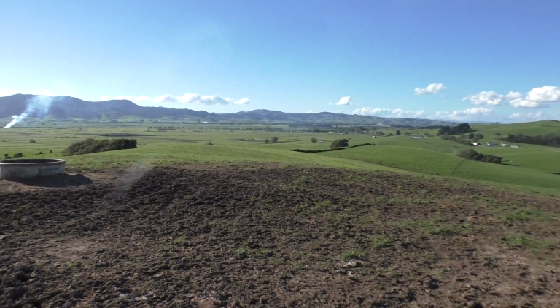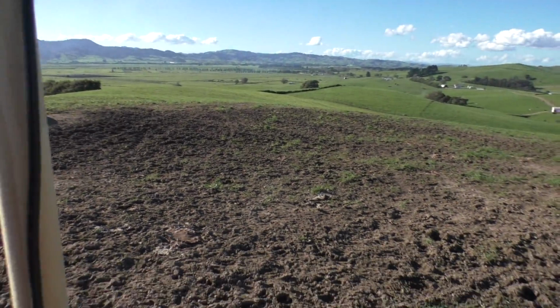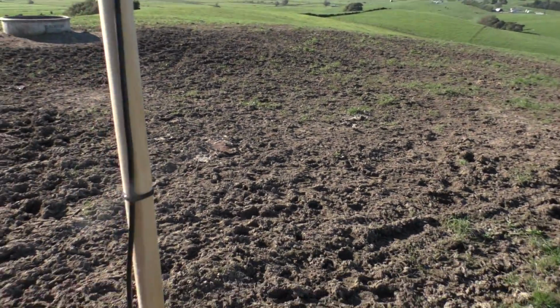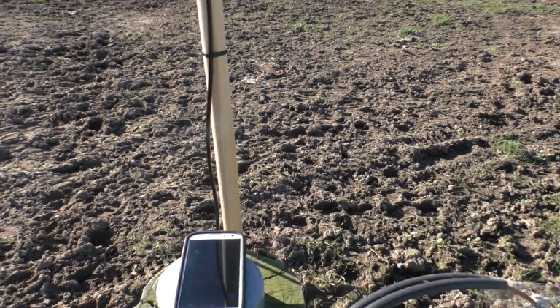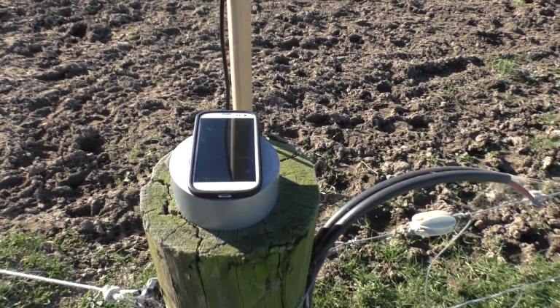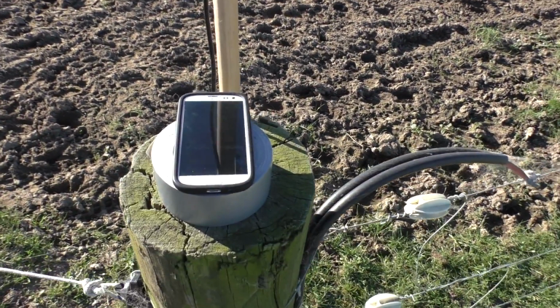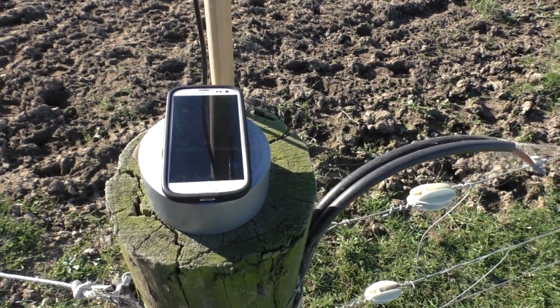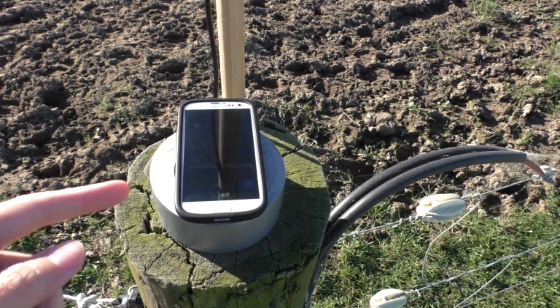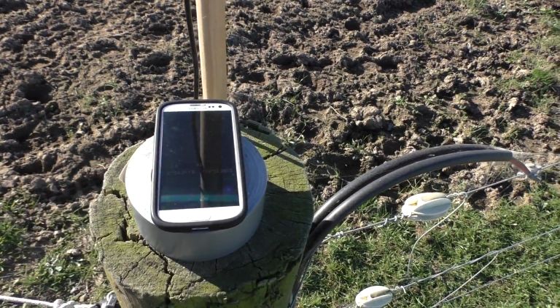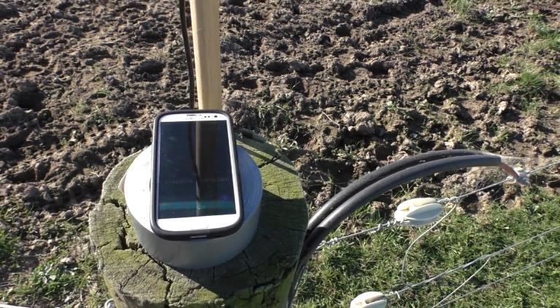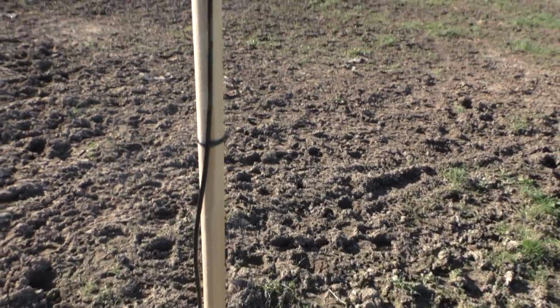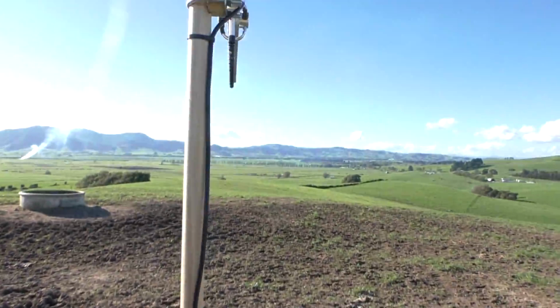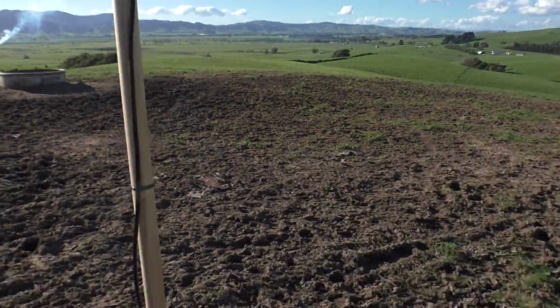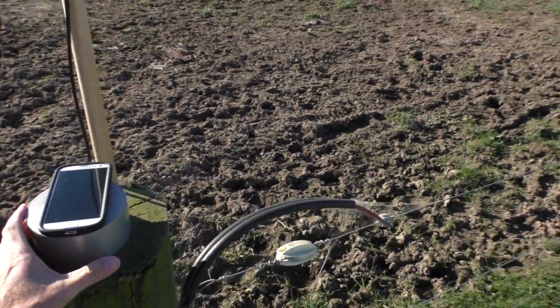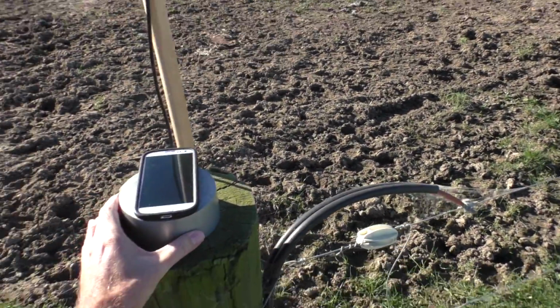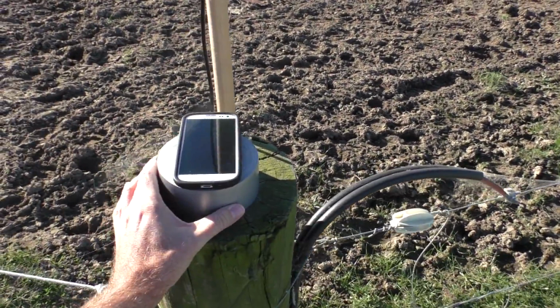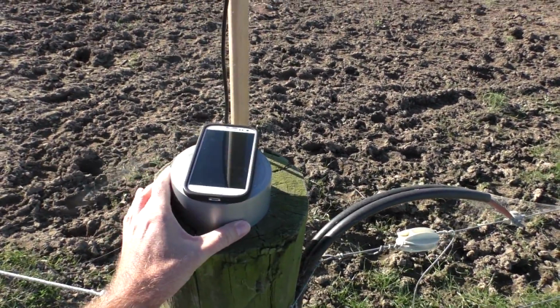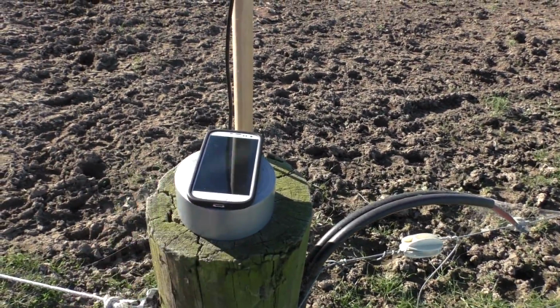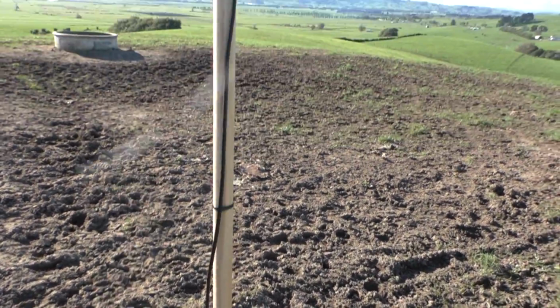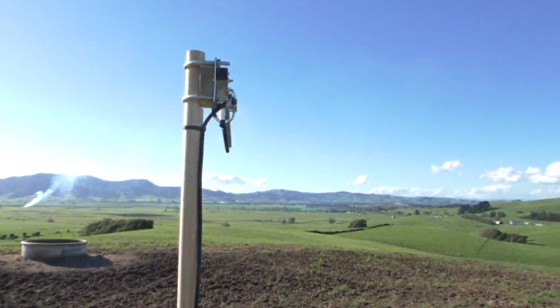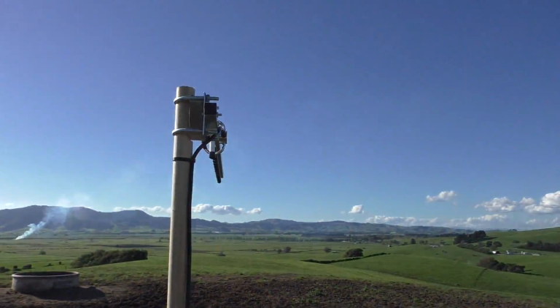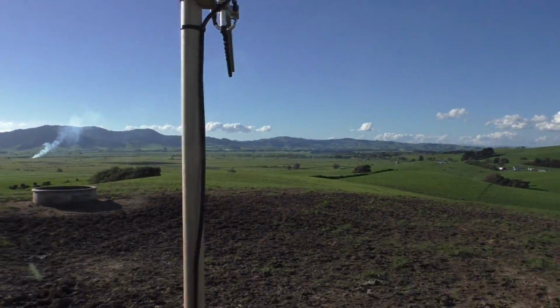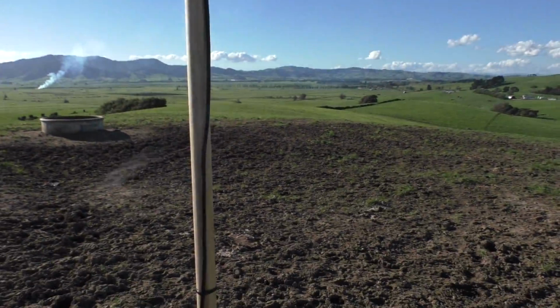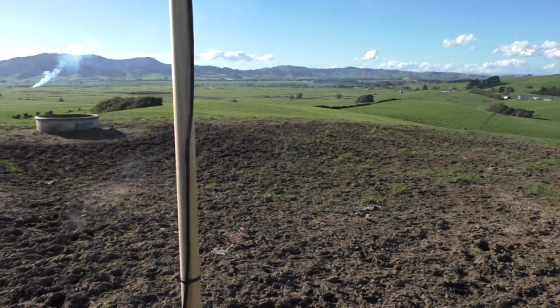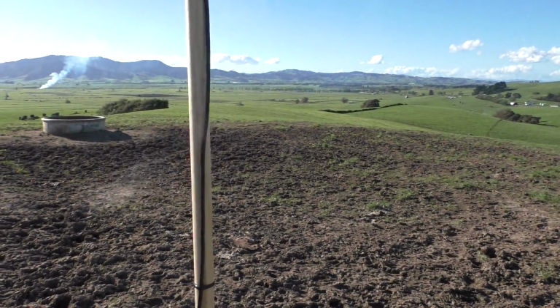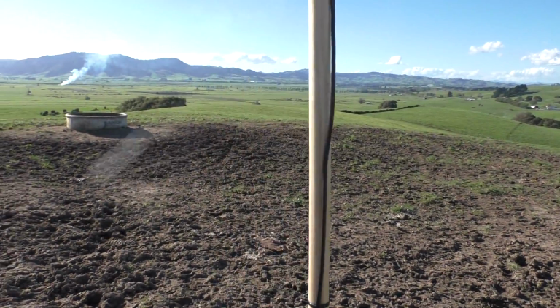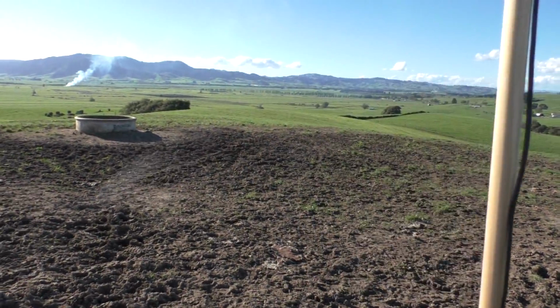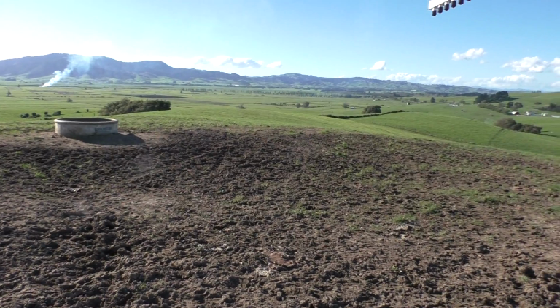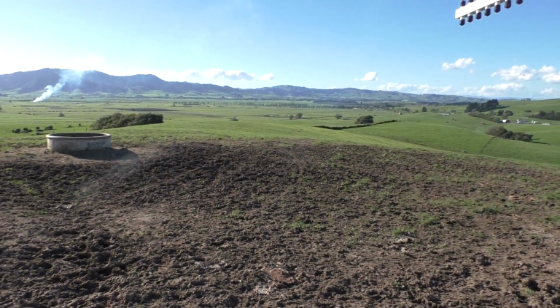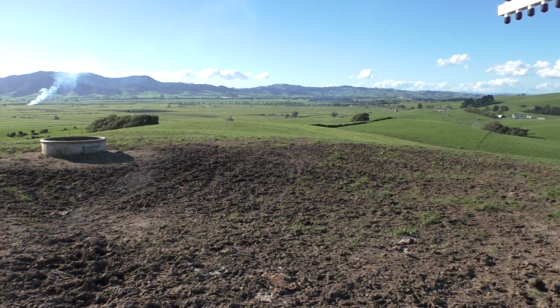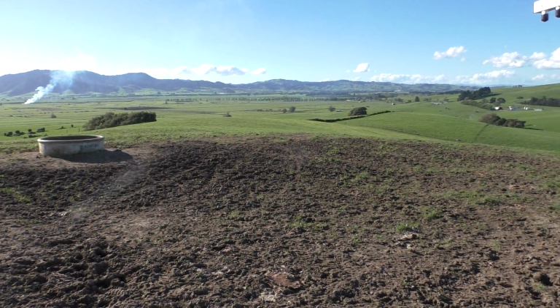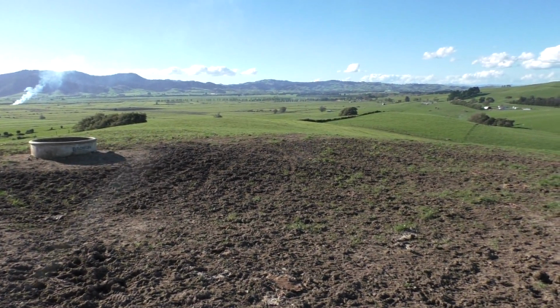I did check everything with Google Maps and used the compass on my cell phone to make sure it's exactly pointing in the right place. So this is a 9km clear line of sight.